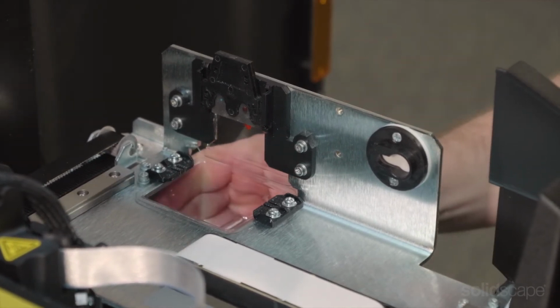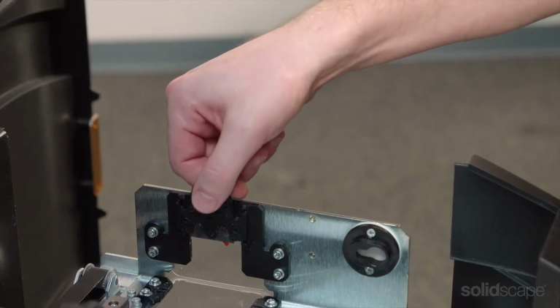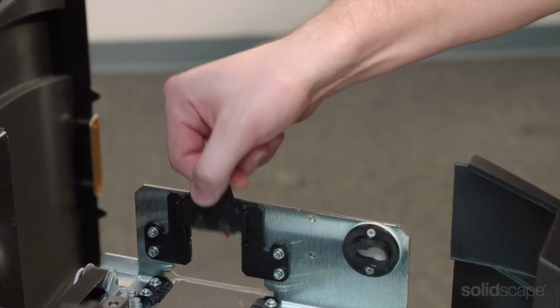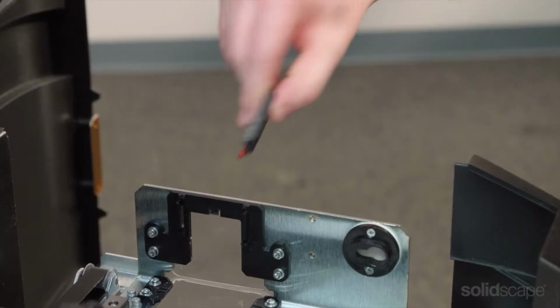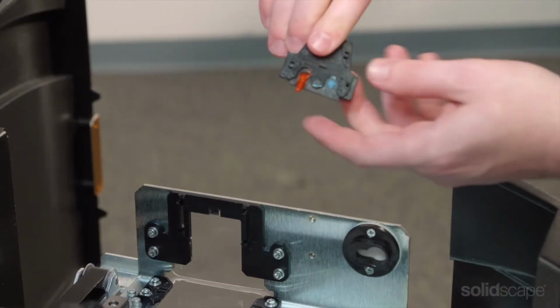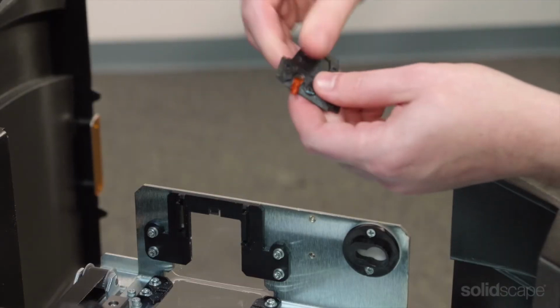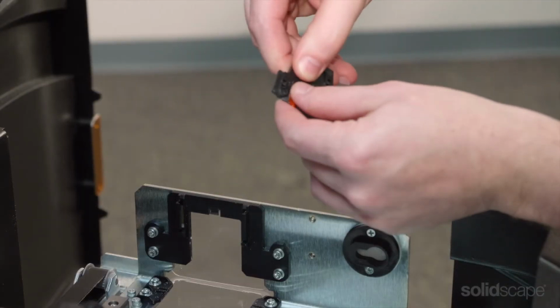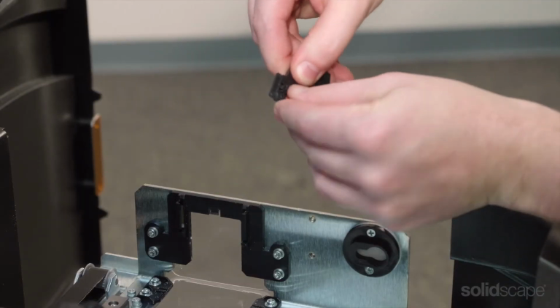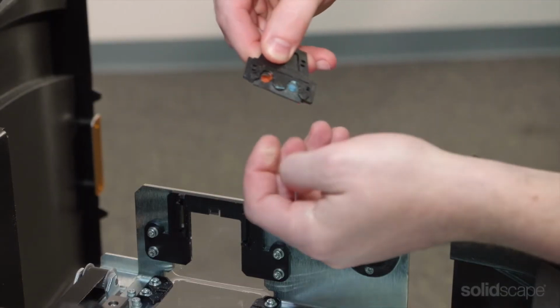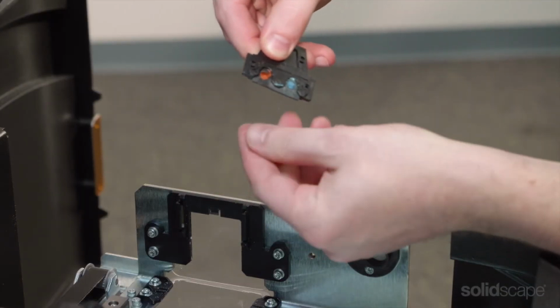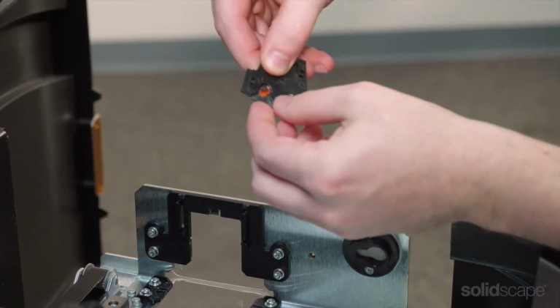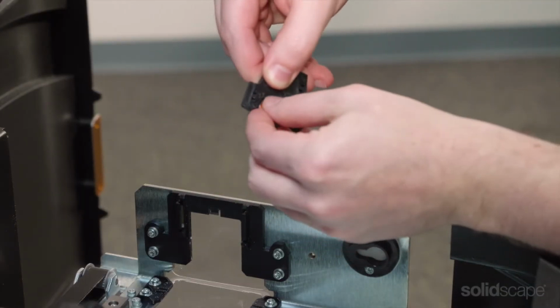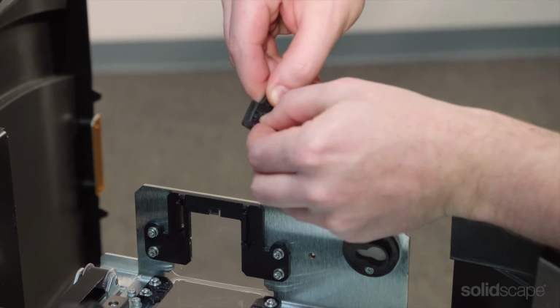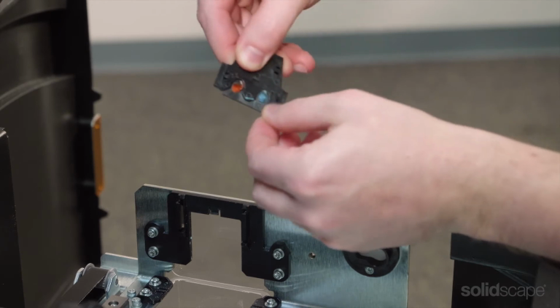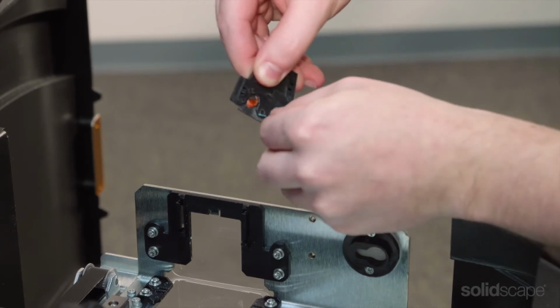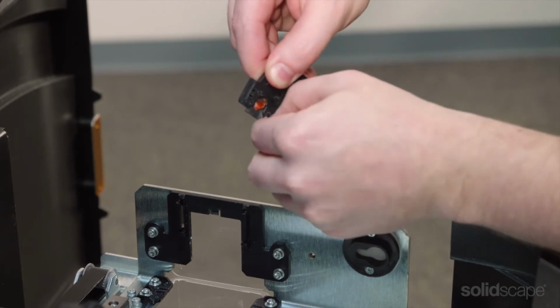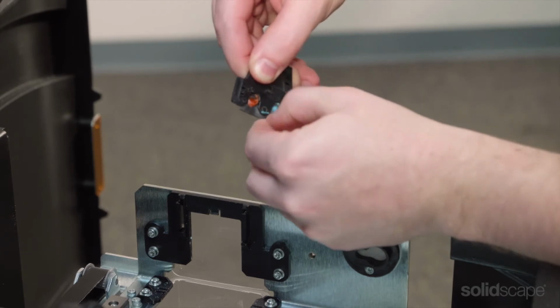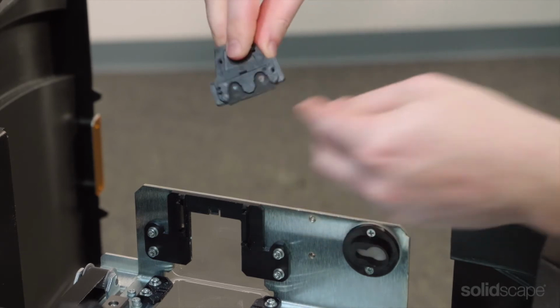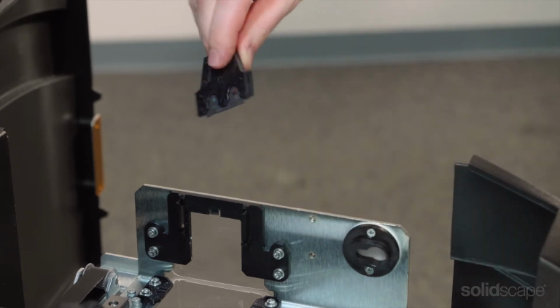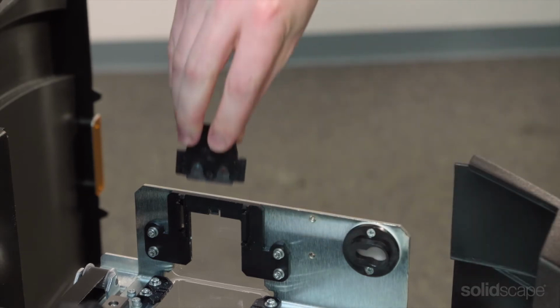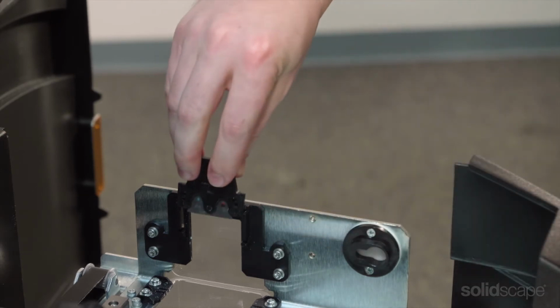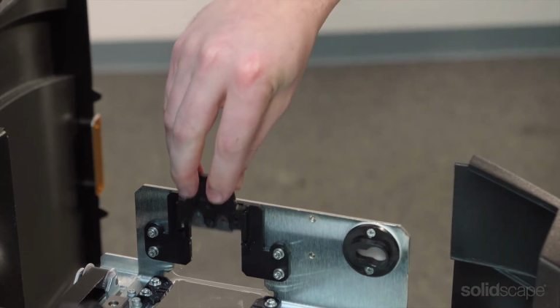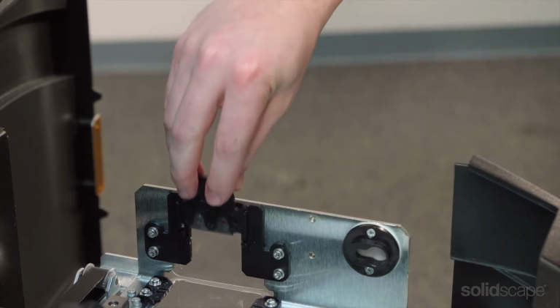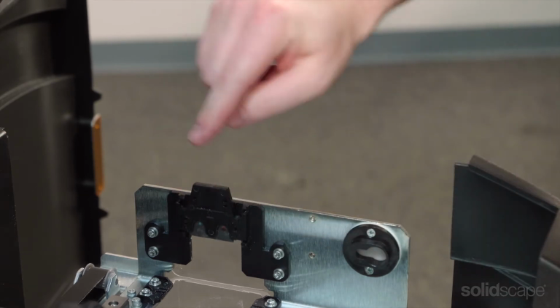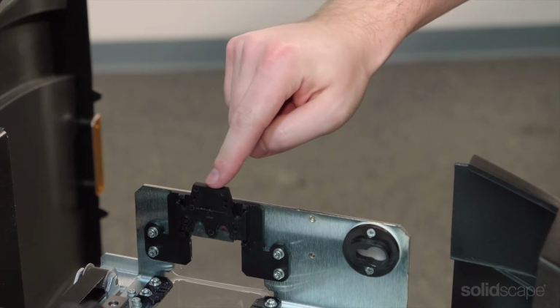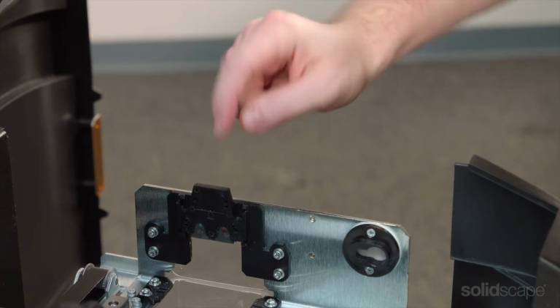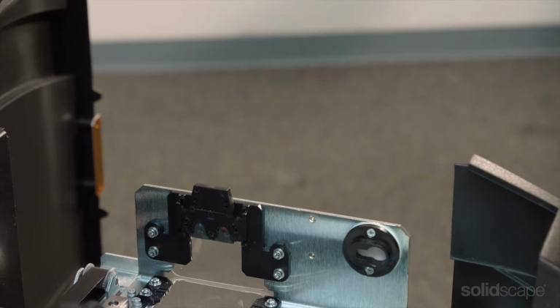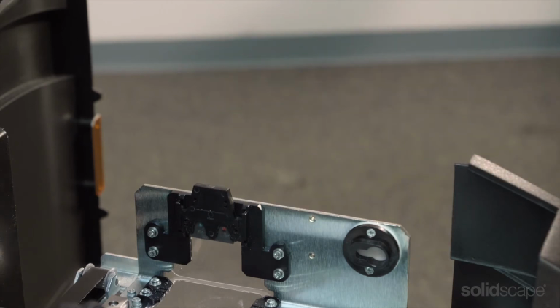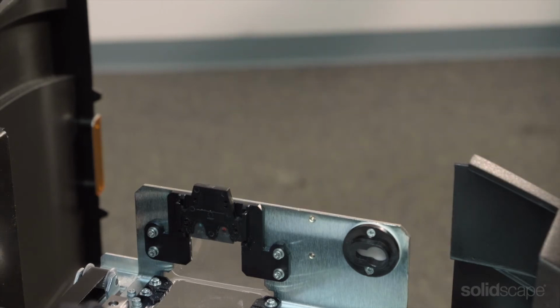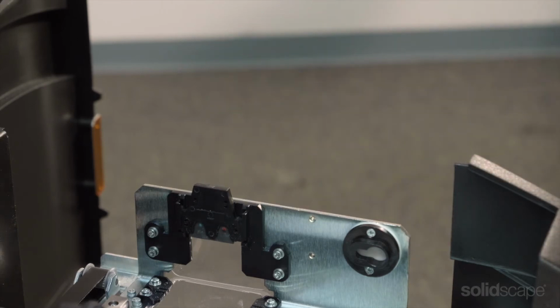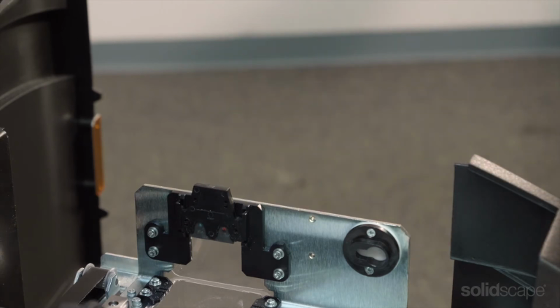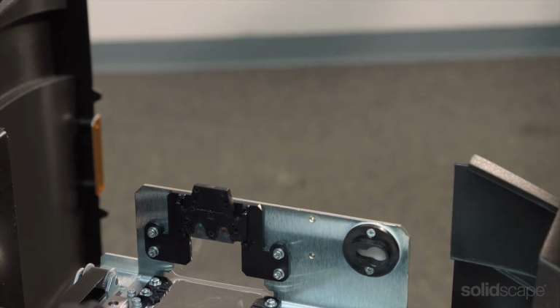The purge wiper insert should be clean and free of material and also inspected for any tears or rips in the wiper blade. When inserting the wiper blade back into the printer, listen for a click to make sure the wiper blade has snapped back into place.